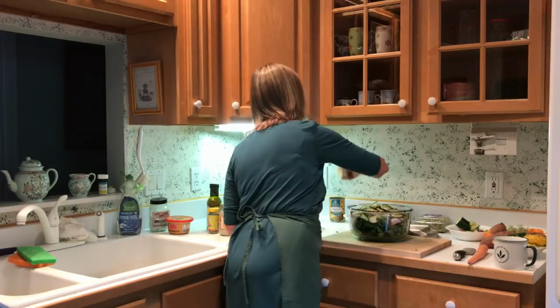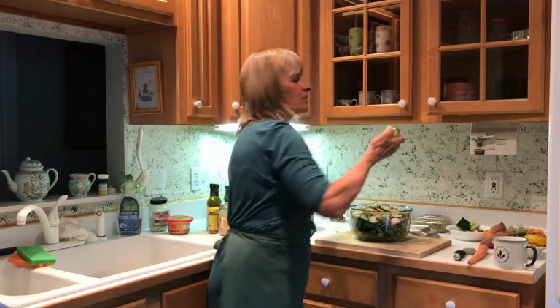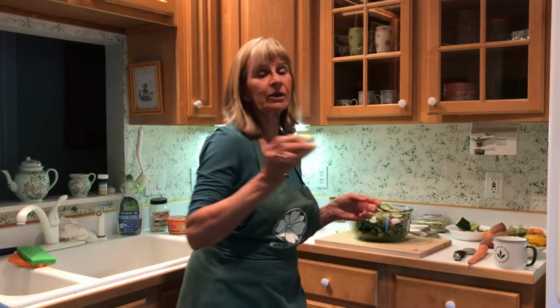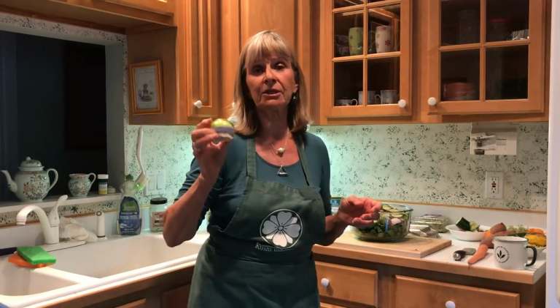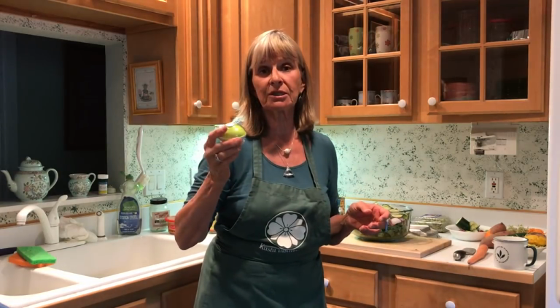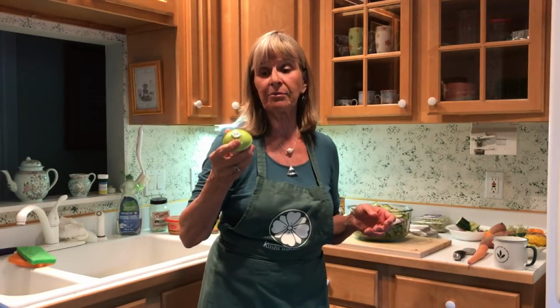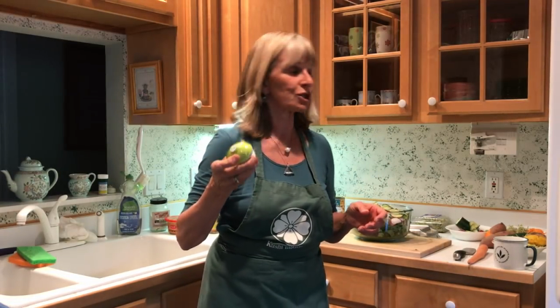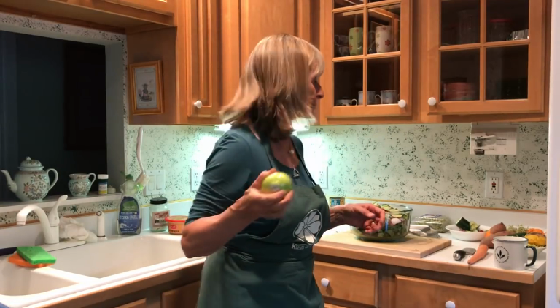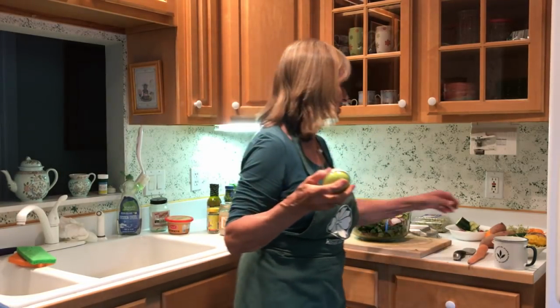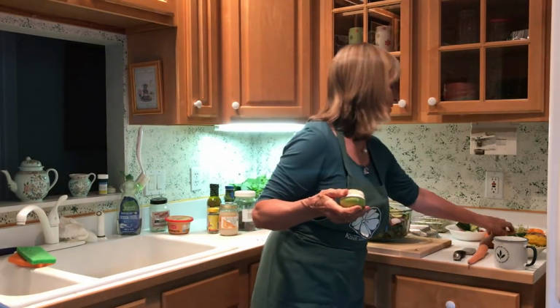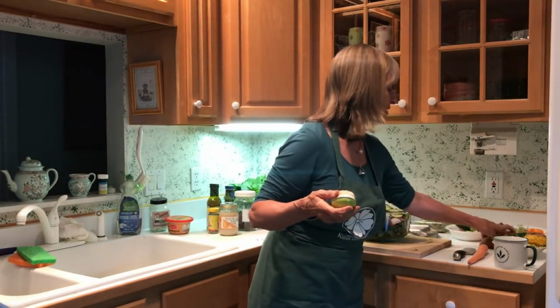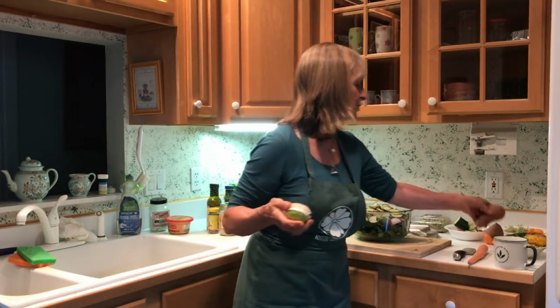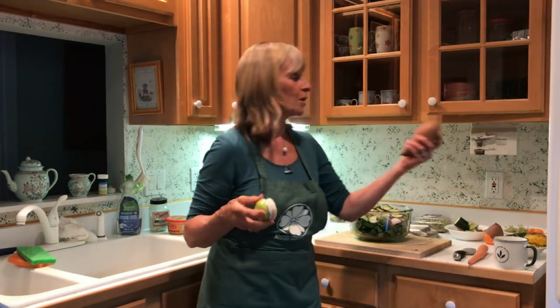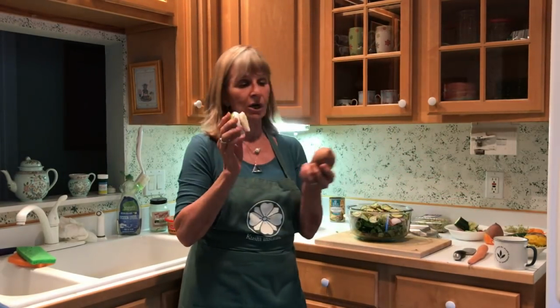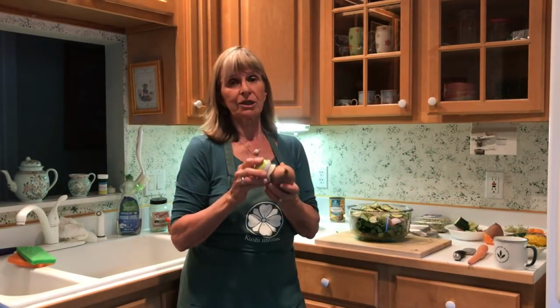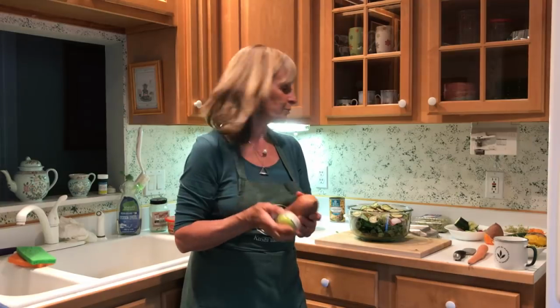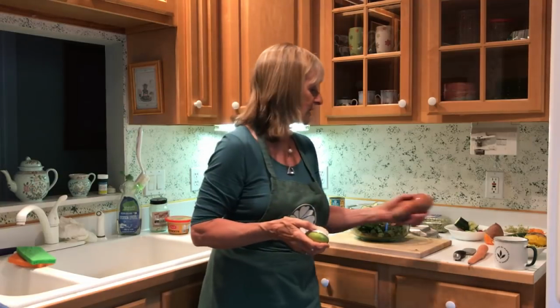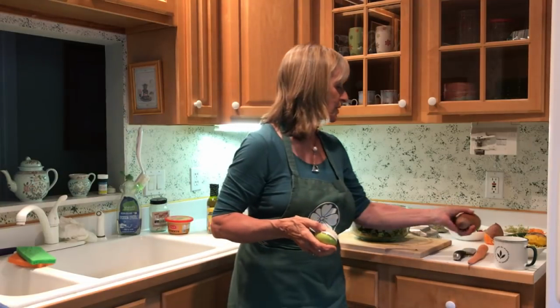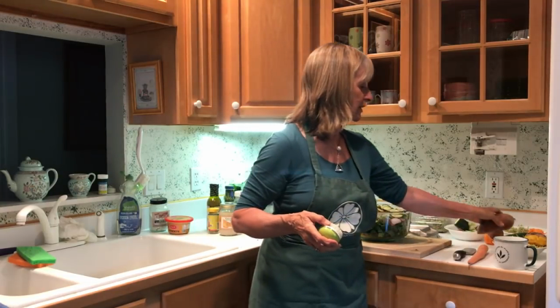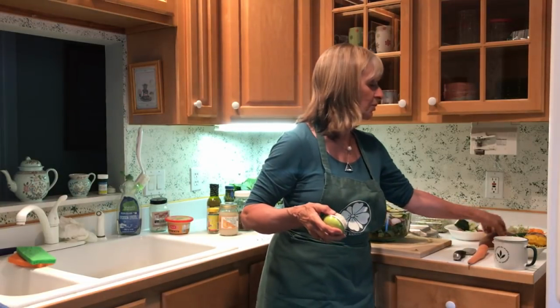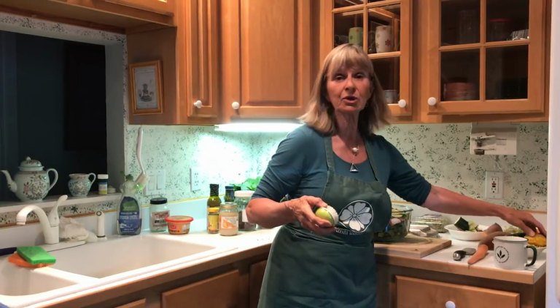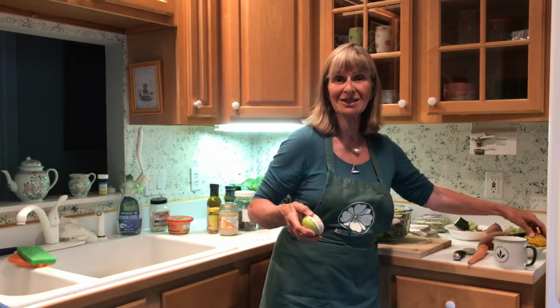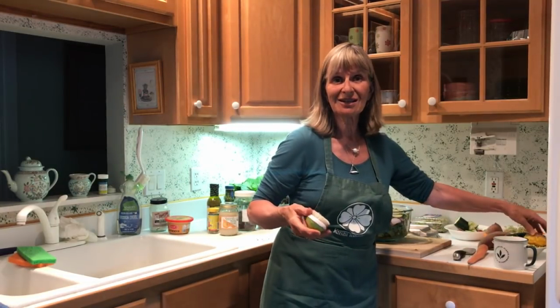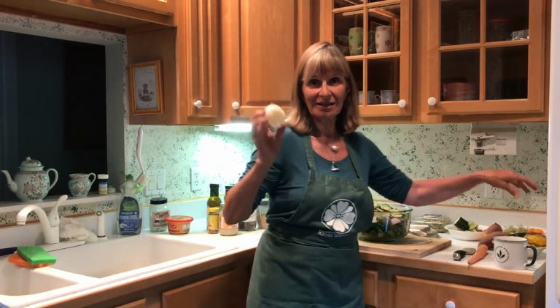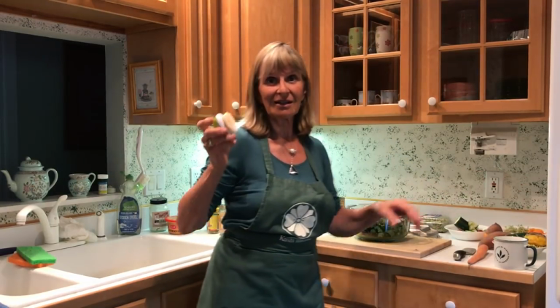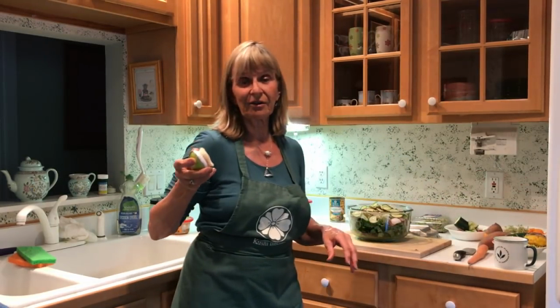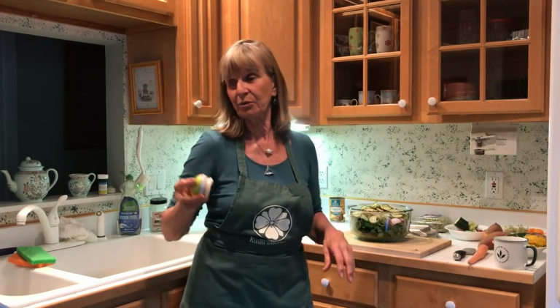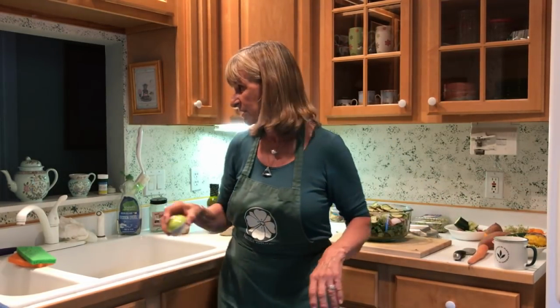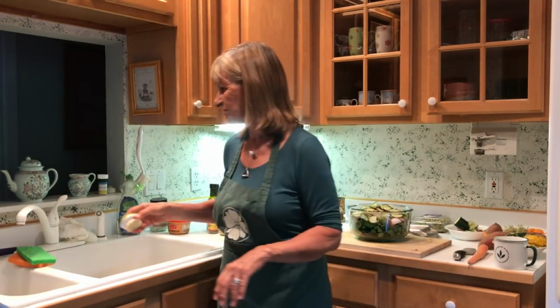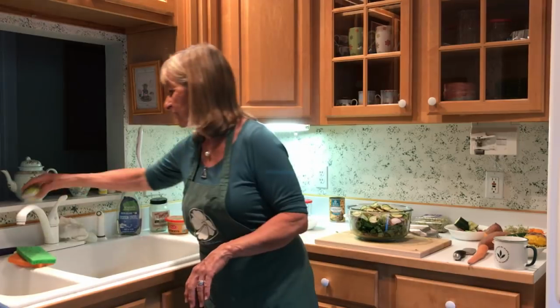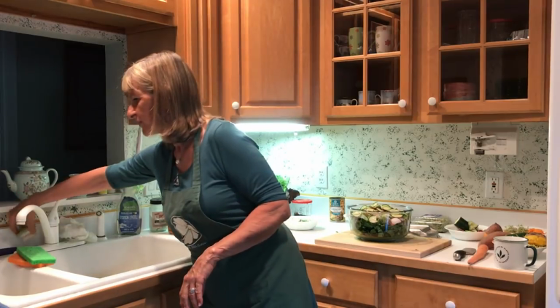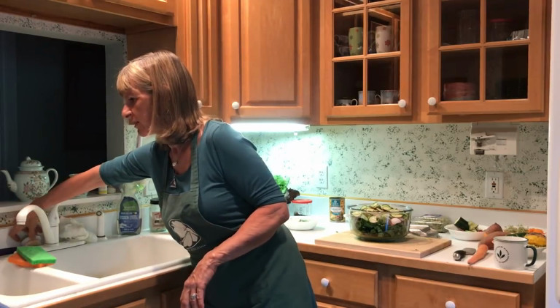The other thing I wanted to mention is some type of vegetable brush, especially for washing sweet potatoes and your carrots and all the roots. A vegetable brush — they're just a few dollars.